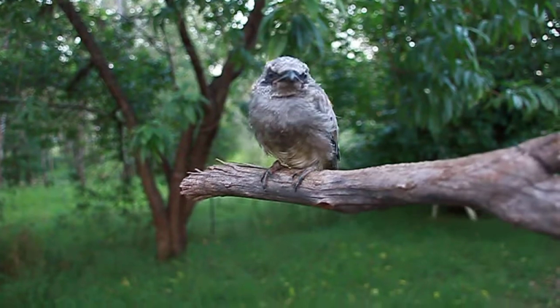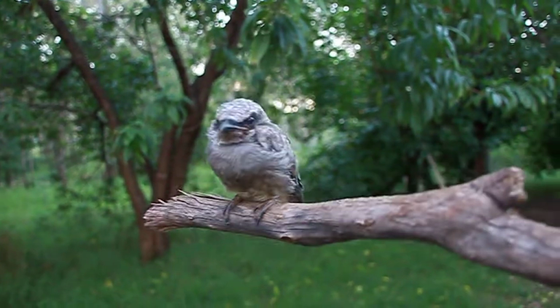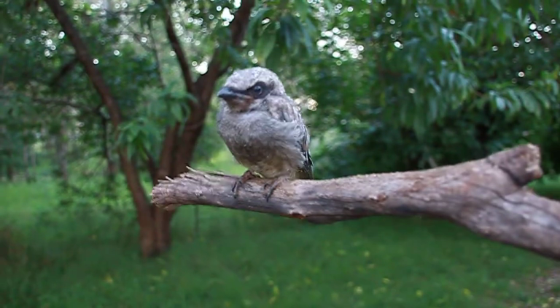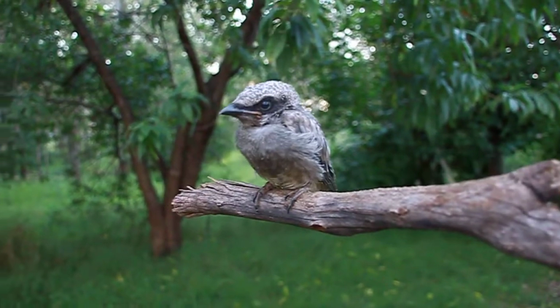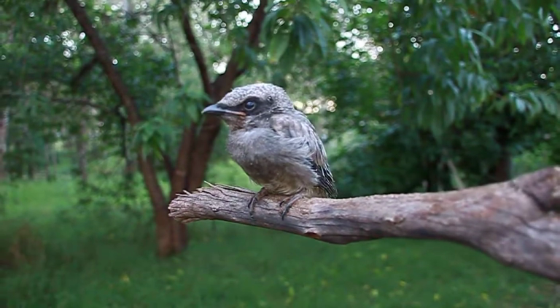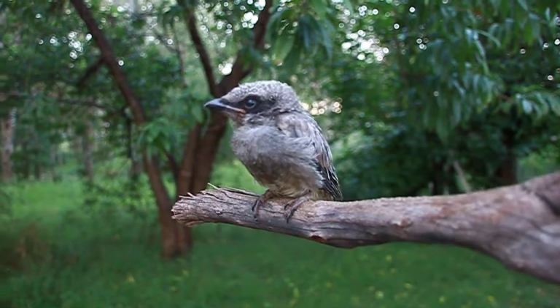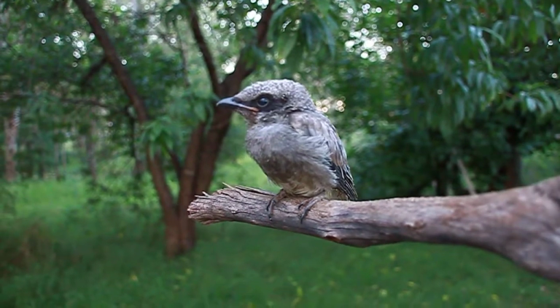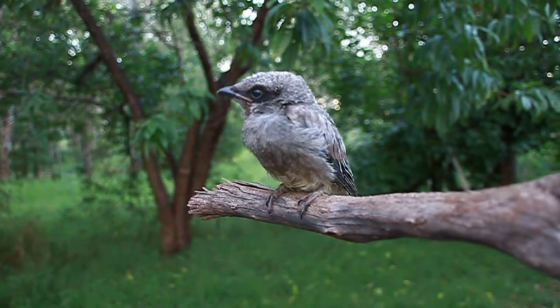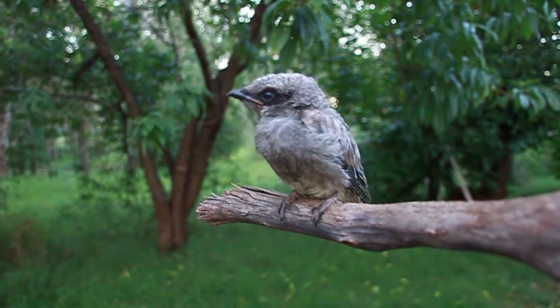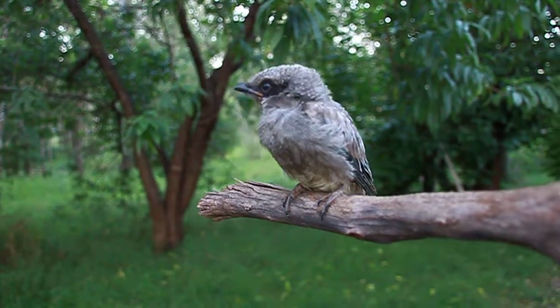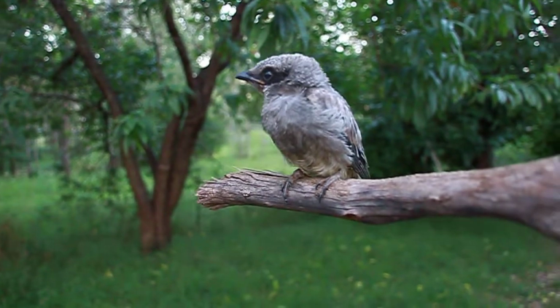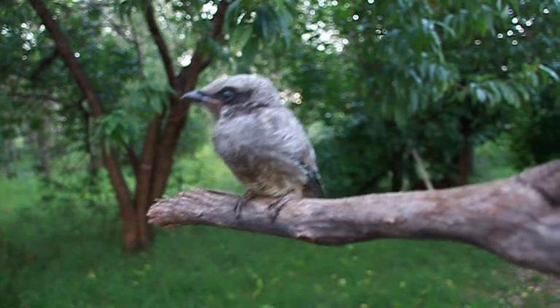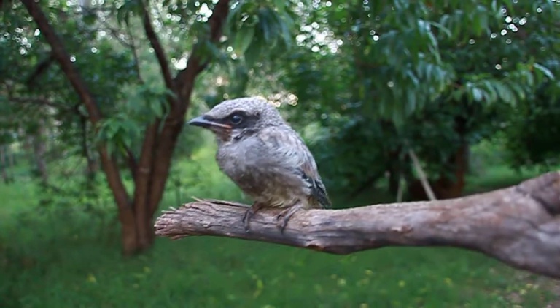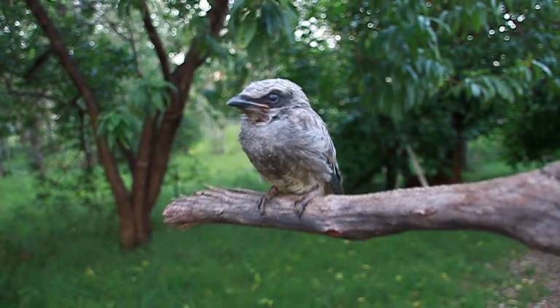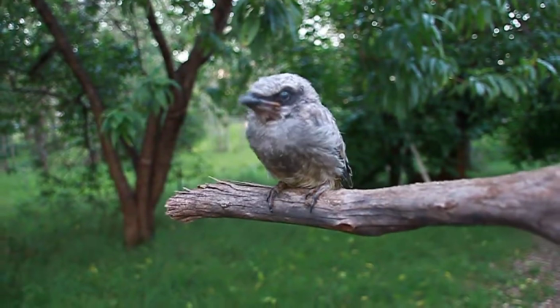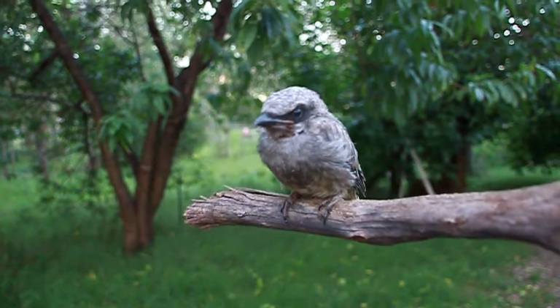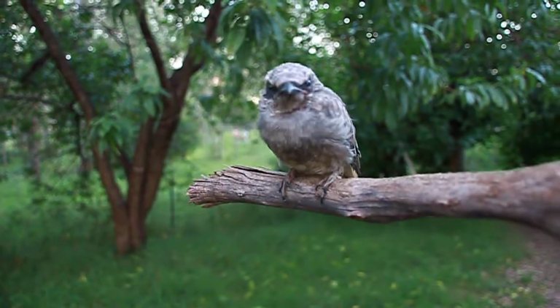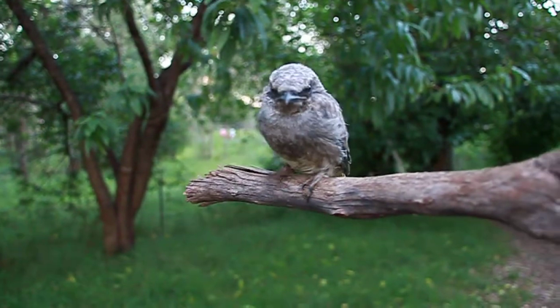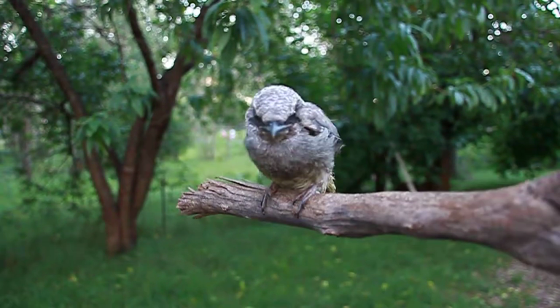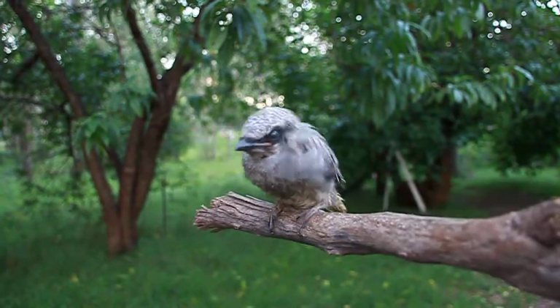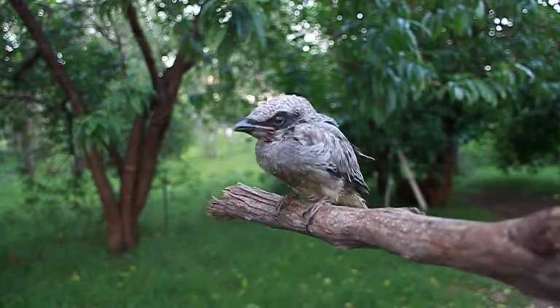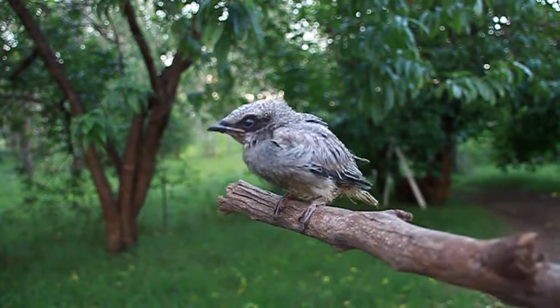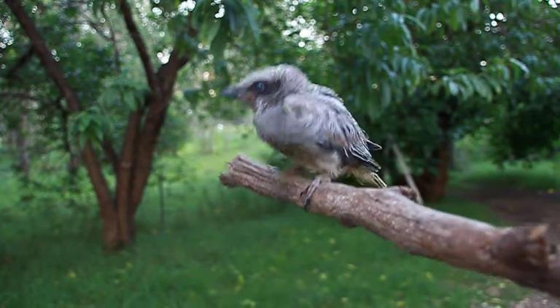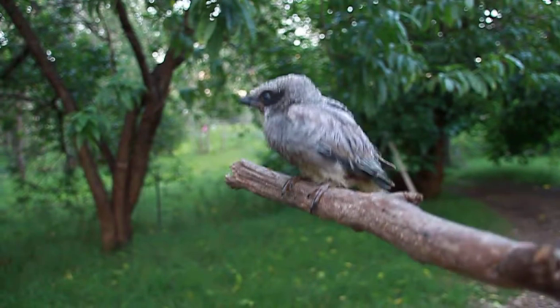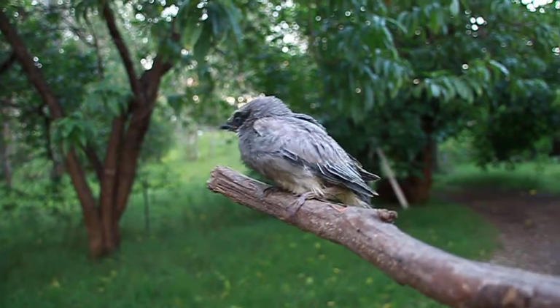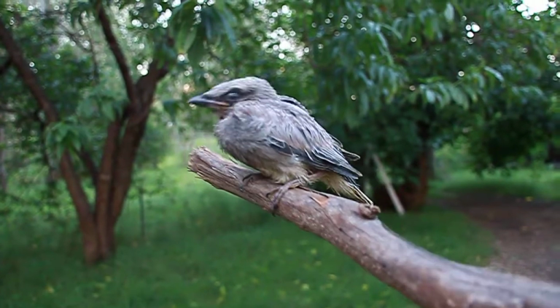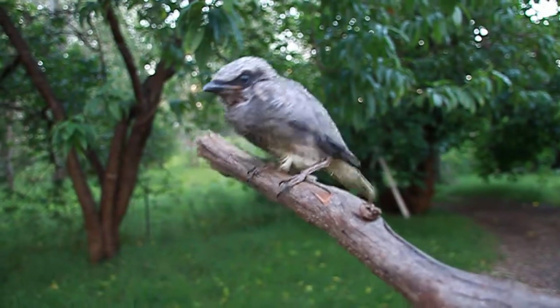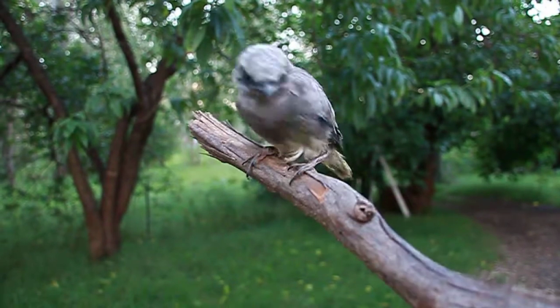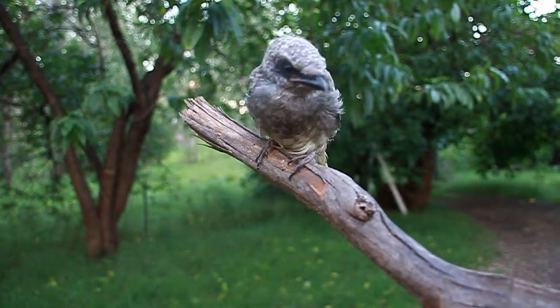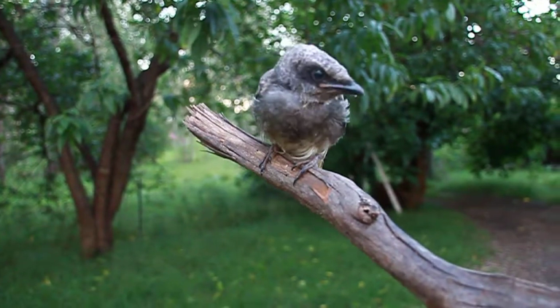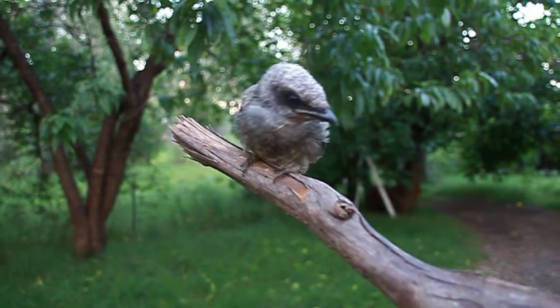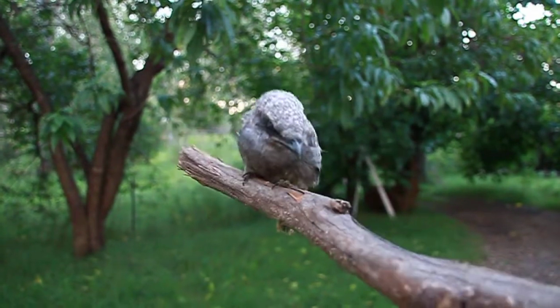This is the little bird that I'm rehabilitating. He's a cuckoo. I've got him on a stick so that I don't handle him and get him too used to people. And by turning the stick I've got him used to balancing in trees.